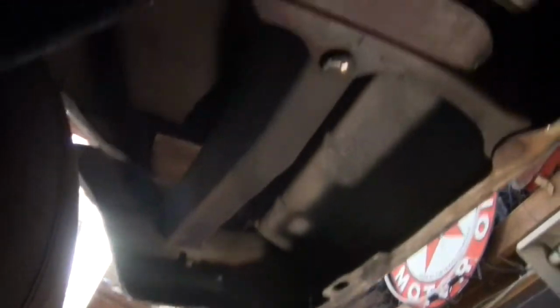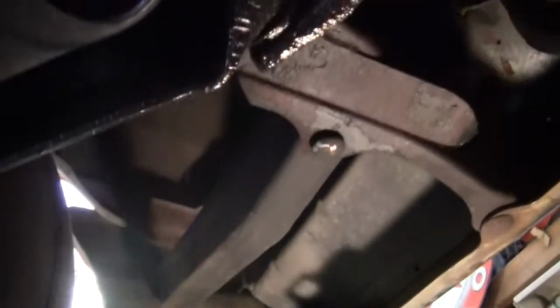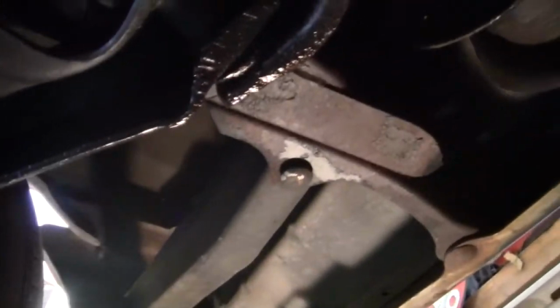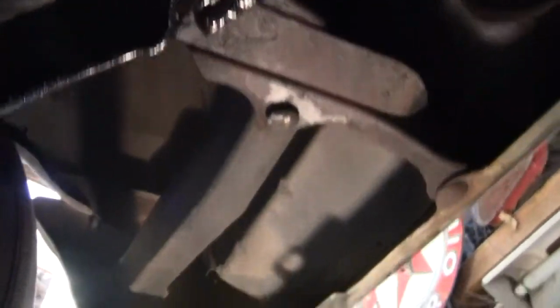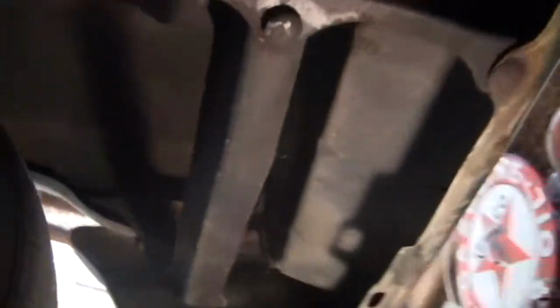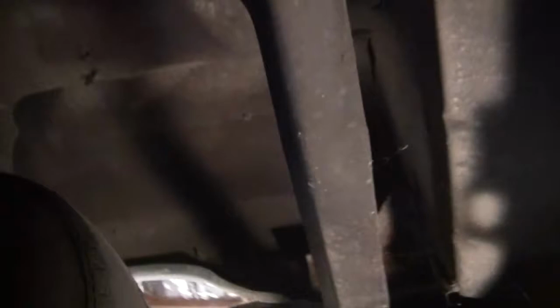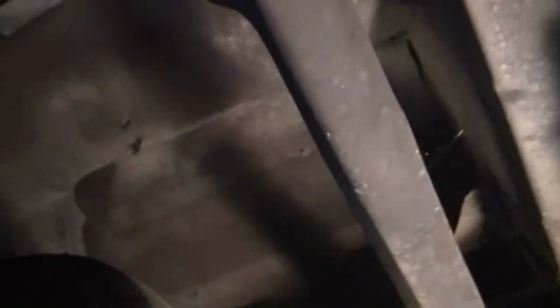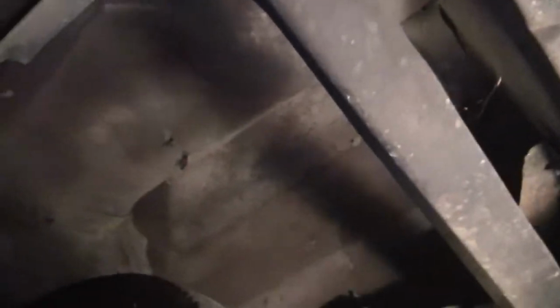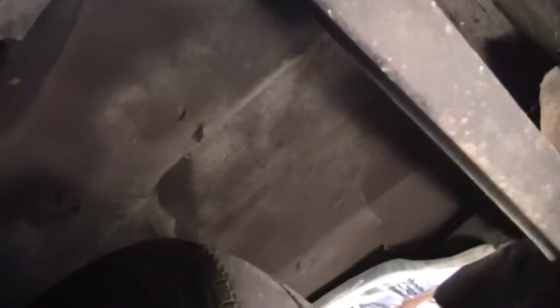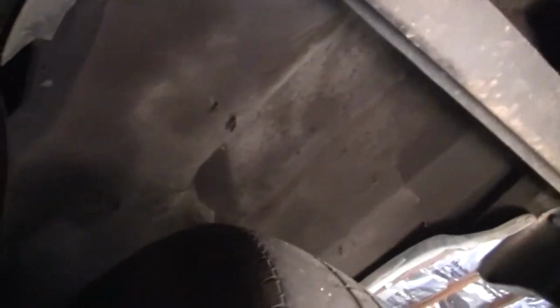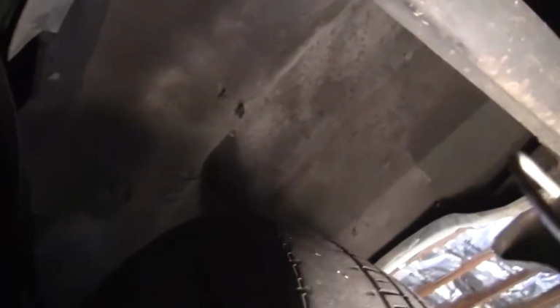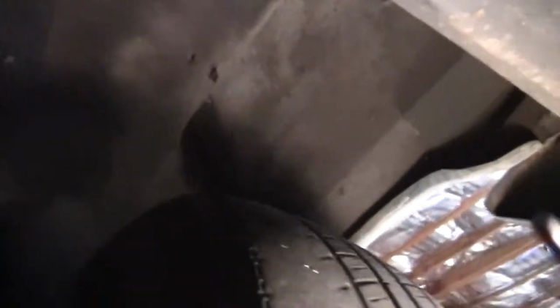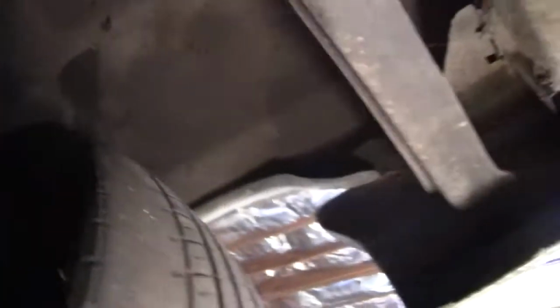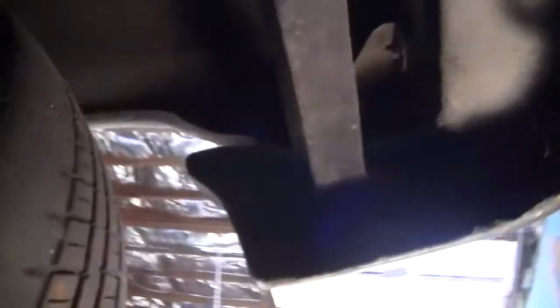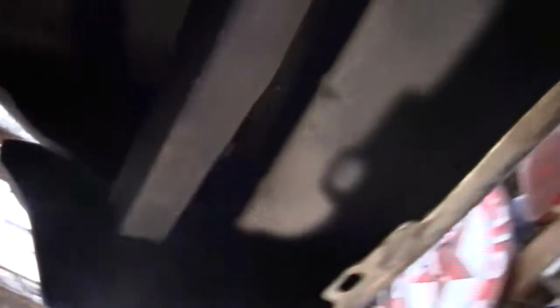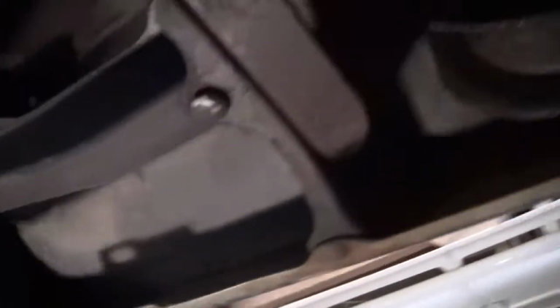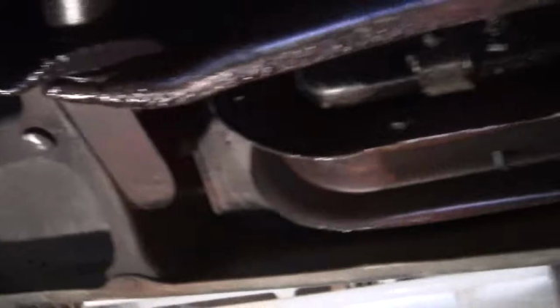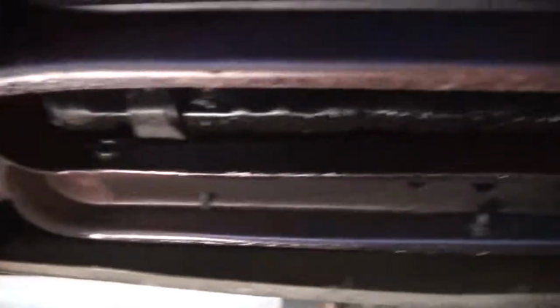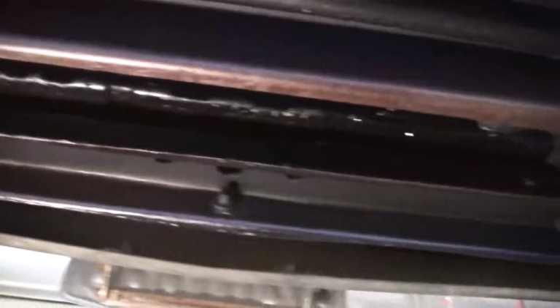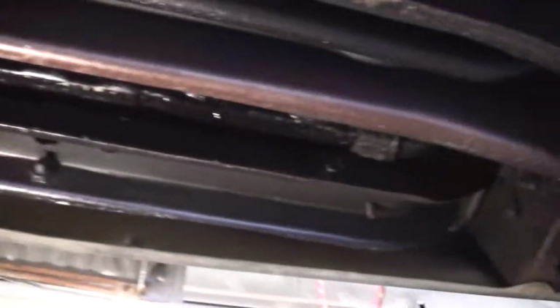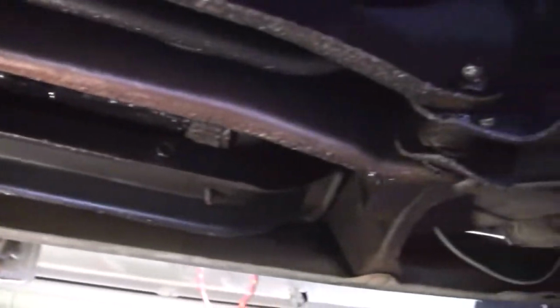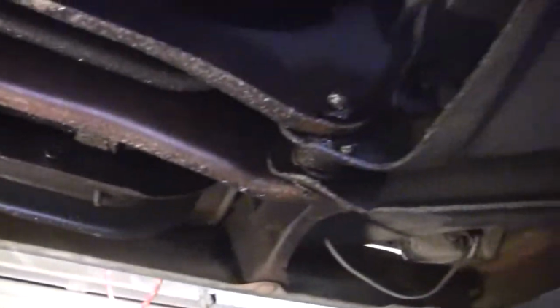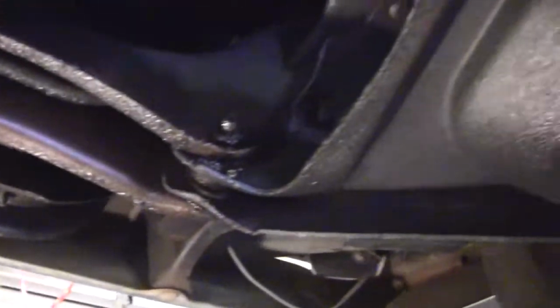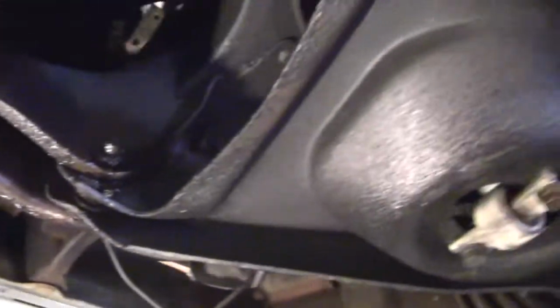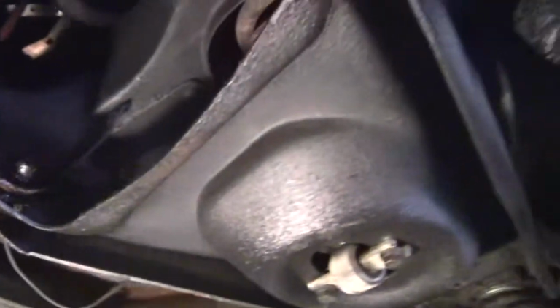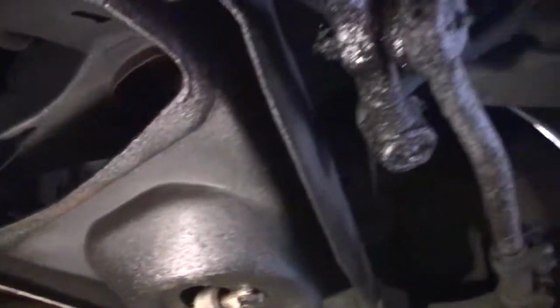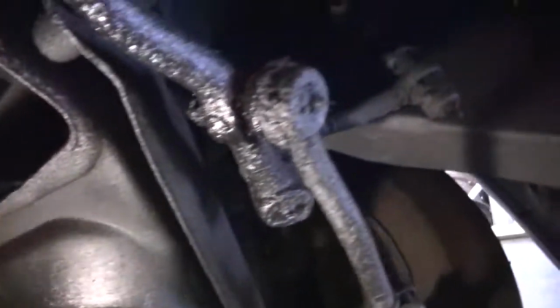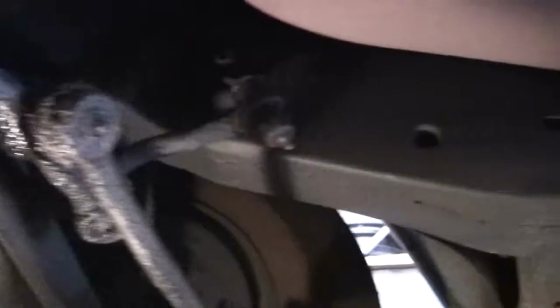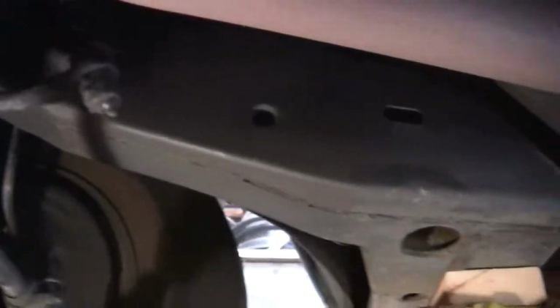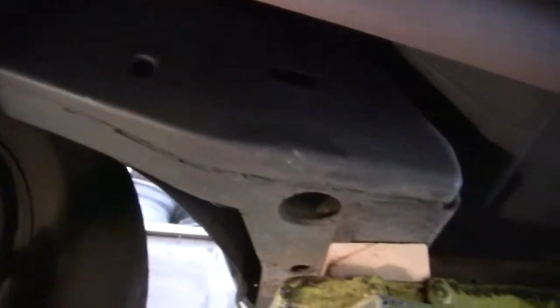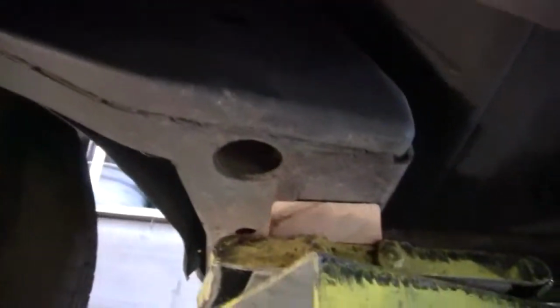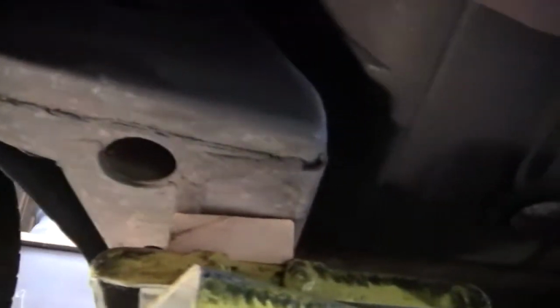Front of the car seems to be pretty good. Inner fender wells are pretty clean. Front bumper brackets, radiator core support — all looking good. The frame is solid.